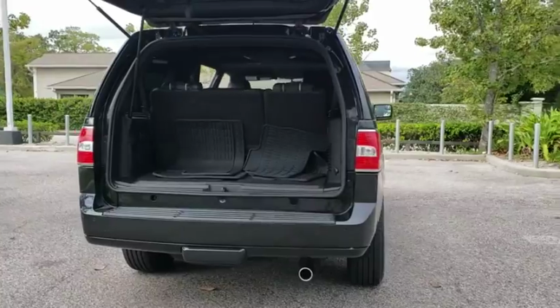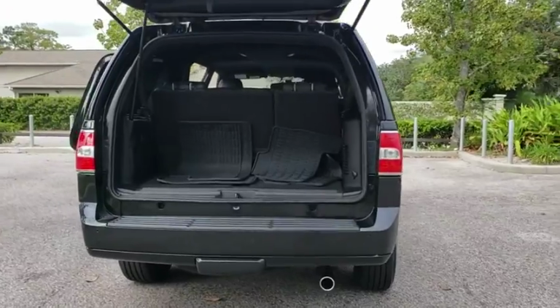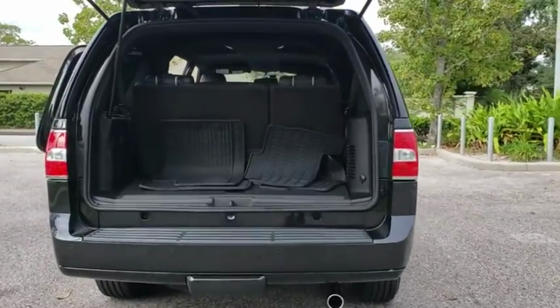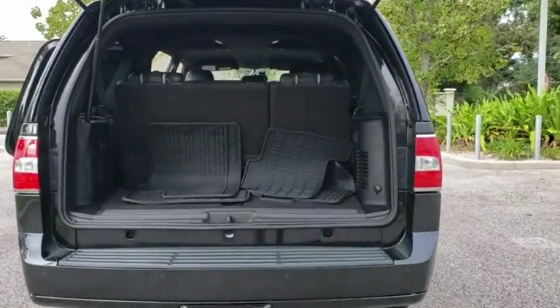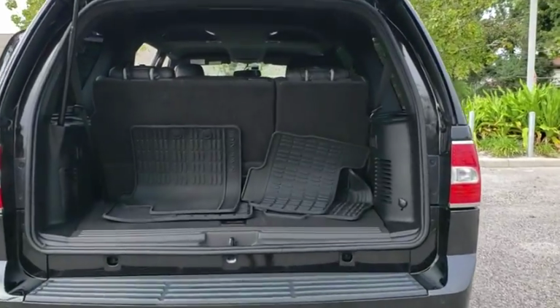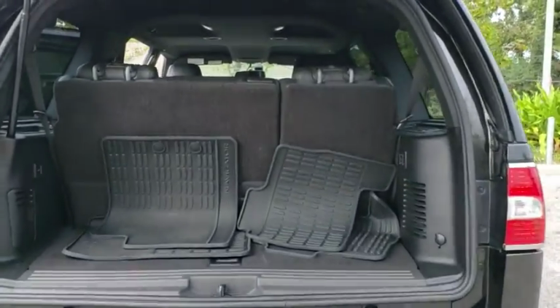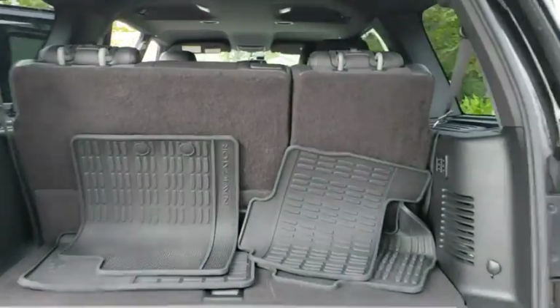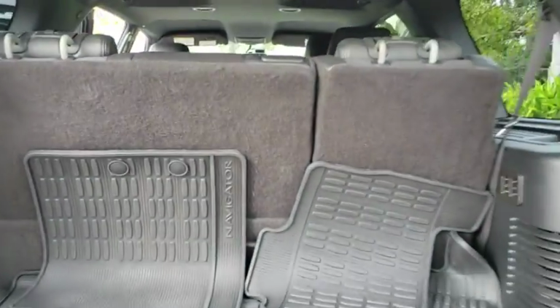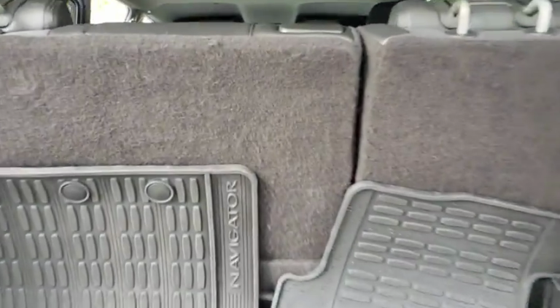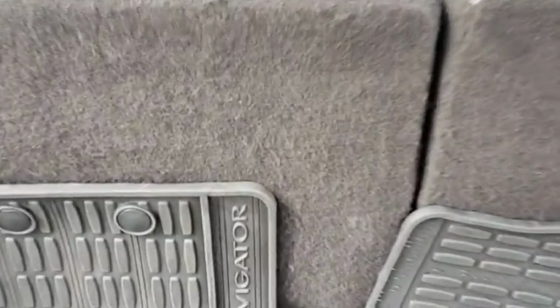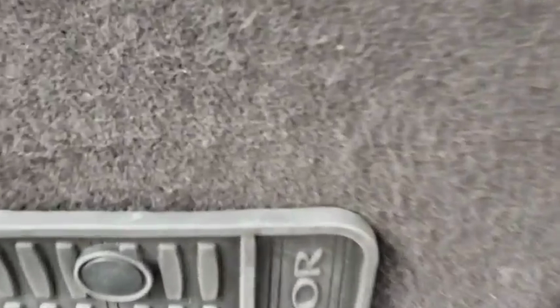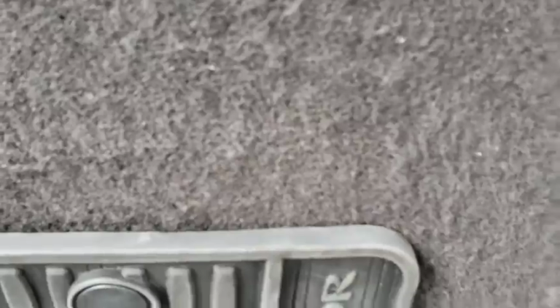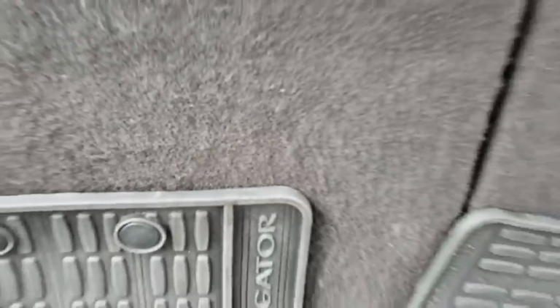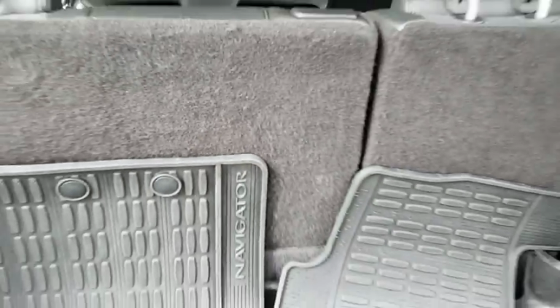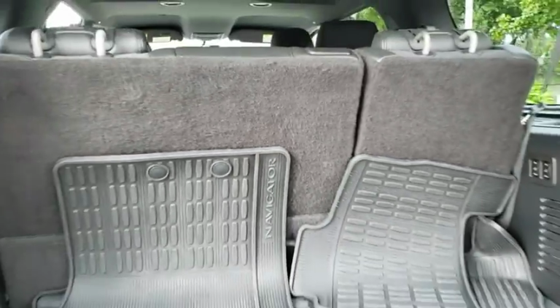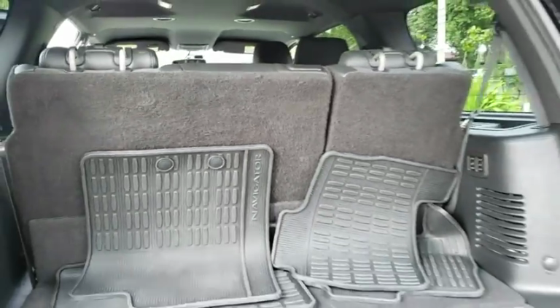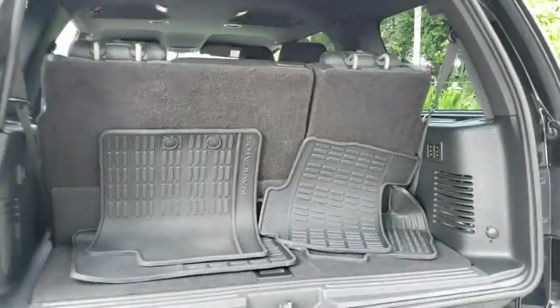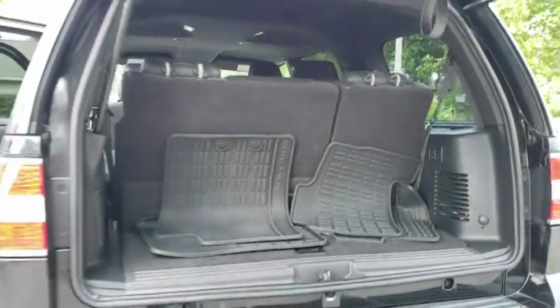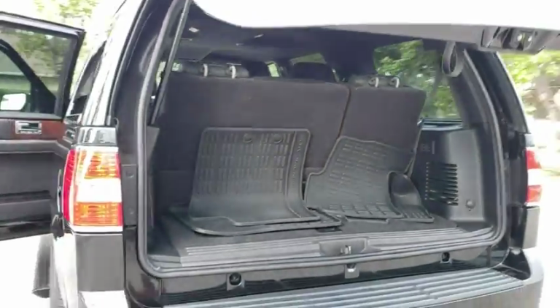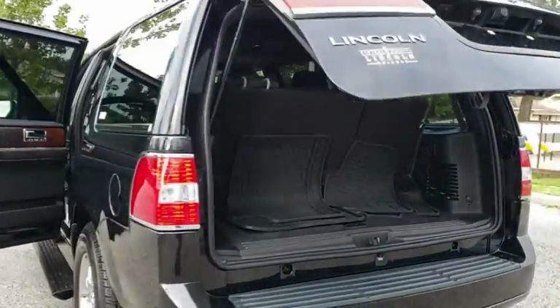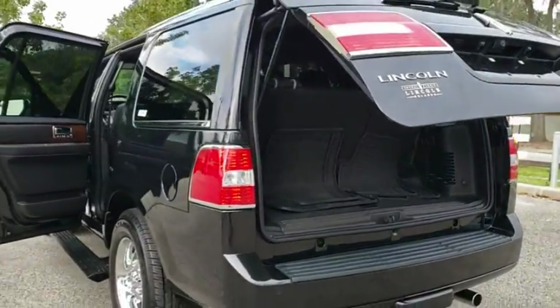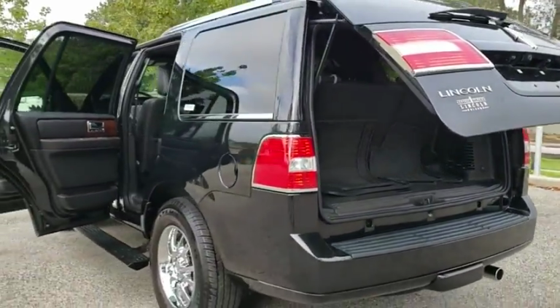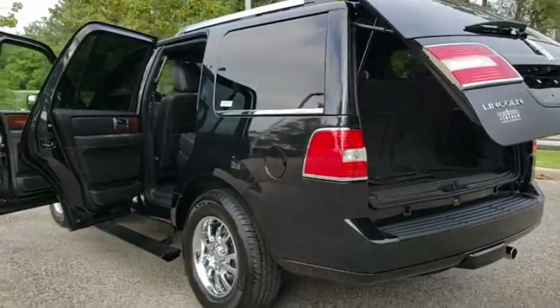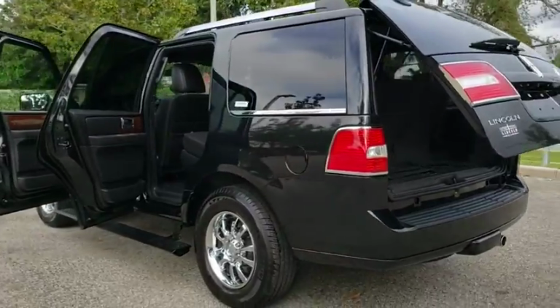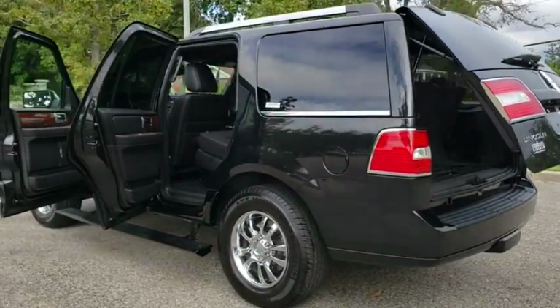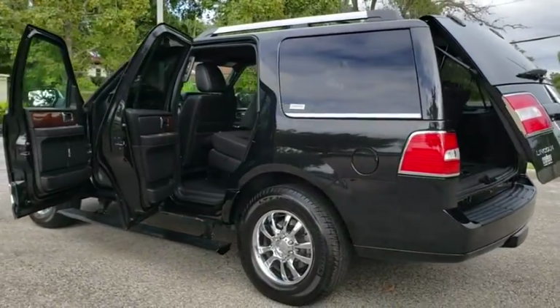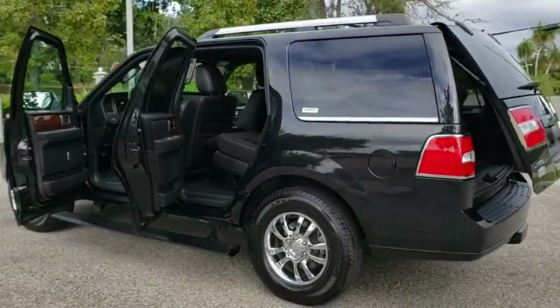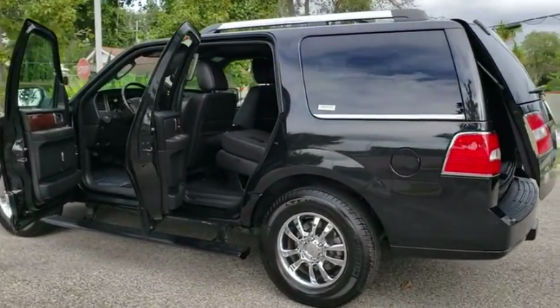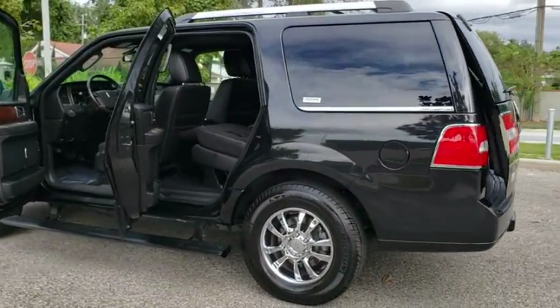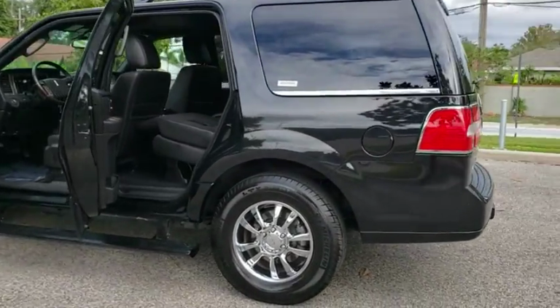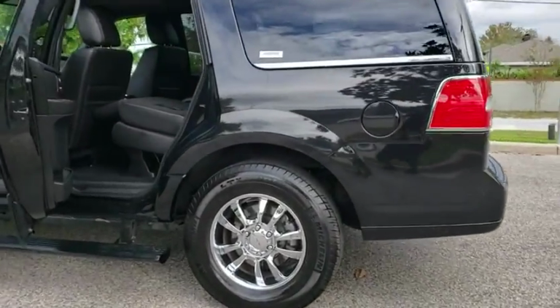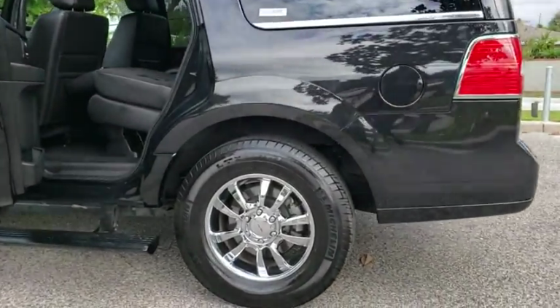This vehicle has less than 75,000 miles. Here are some of this vehicle's great options: power passenger seat, stability control, traction control, keyless entry, steering wheel audio controls, navigation system, backup camera, and tow hitch.